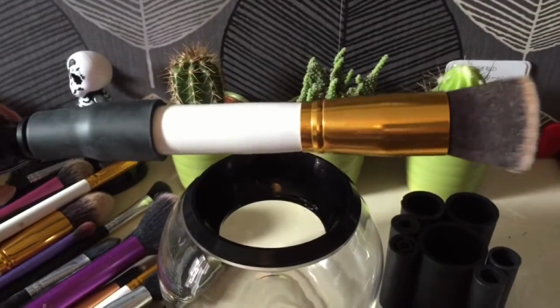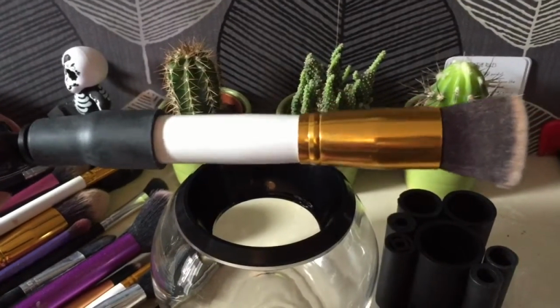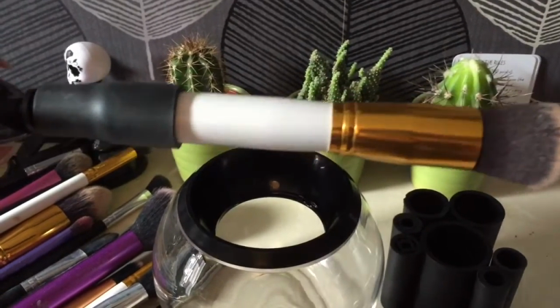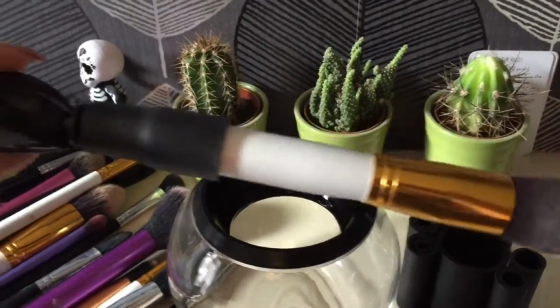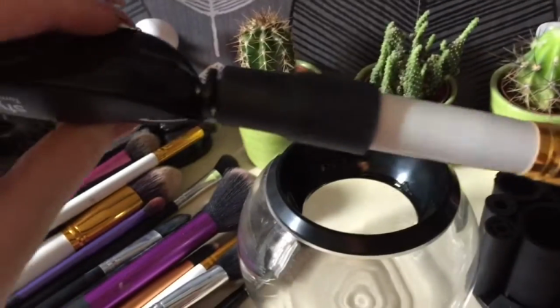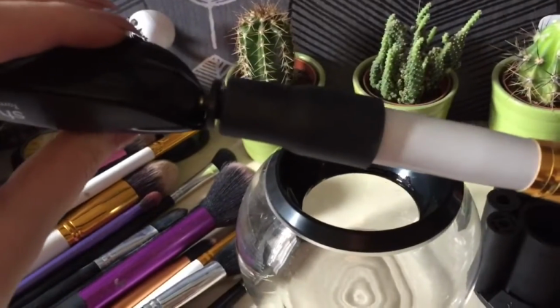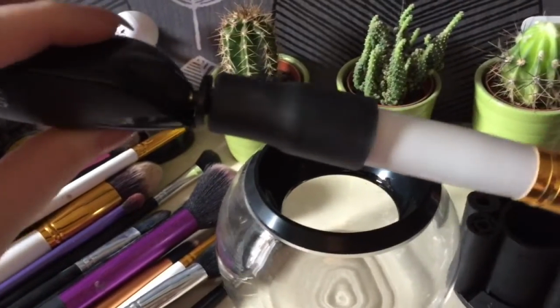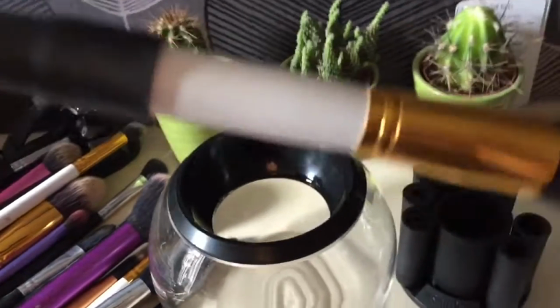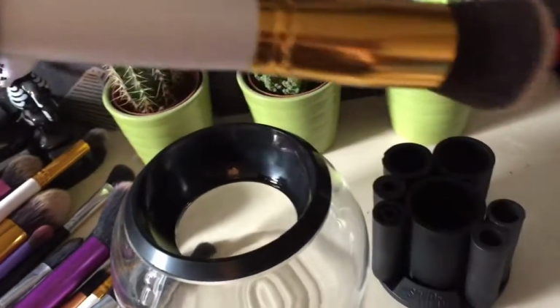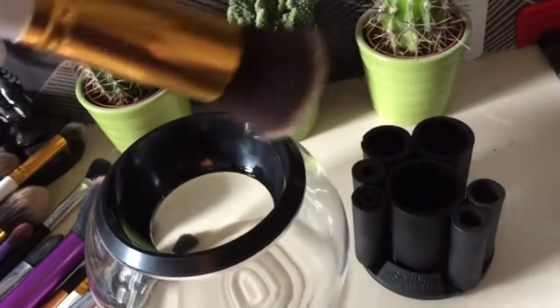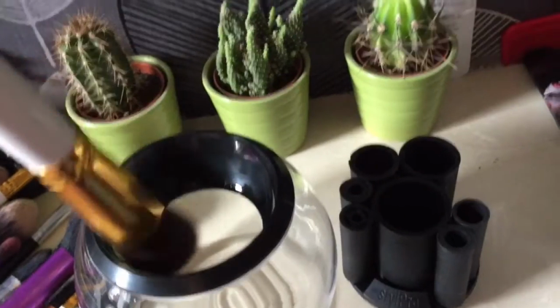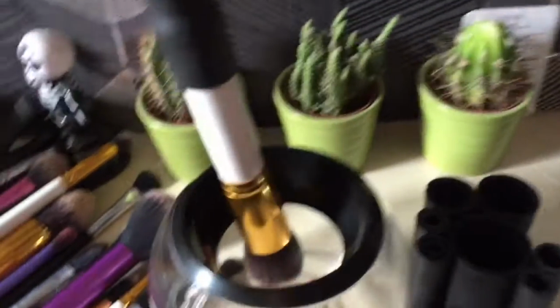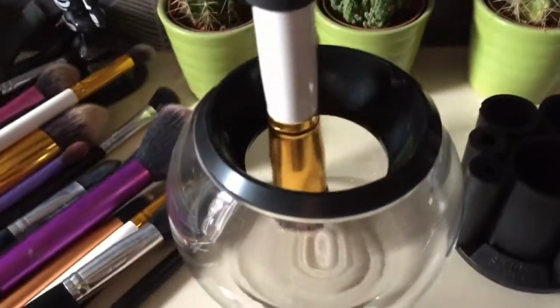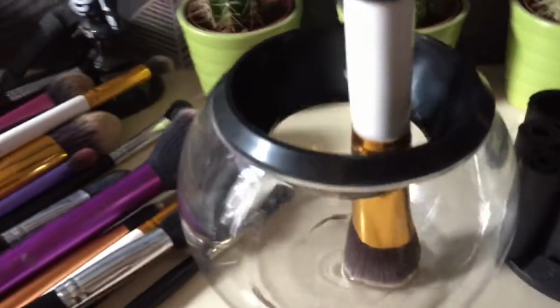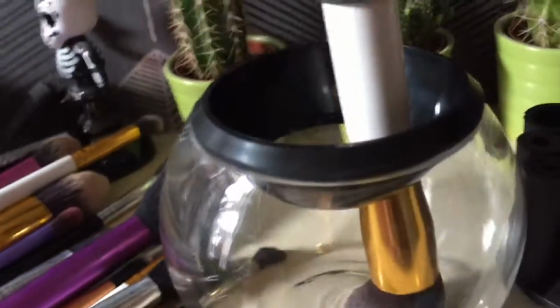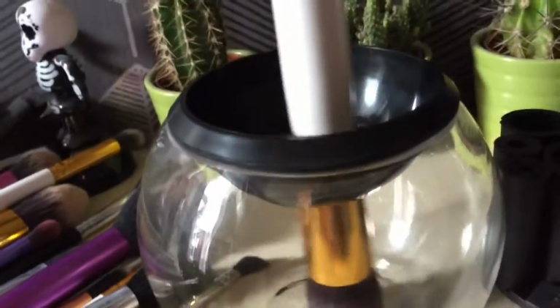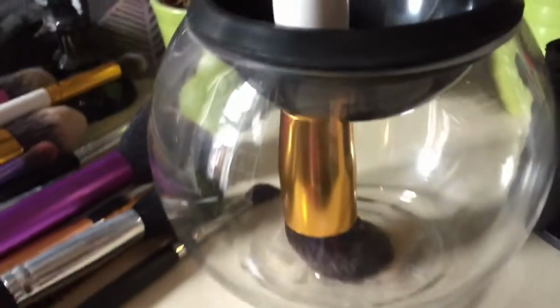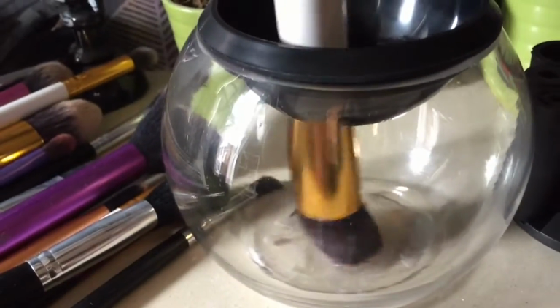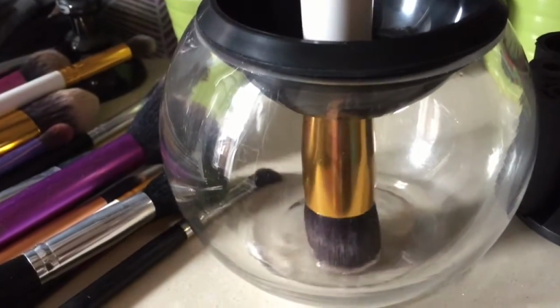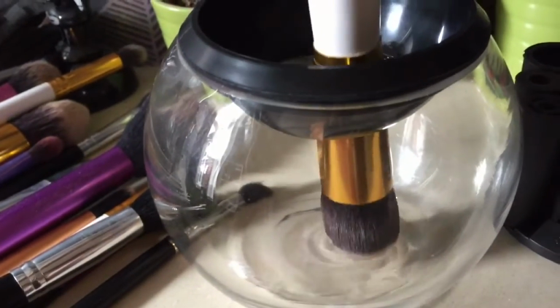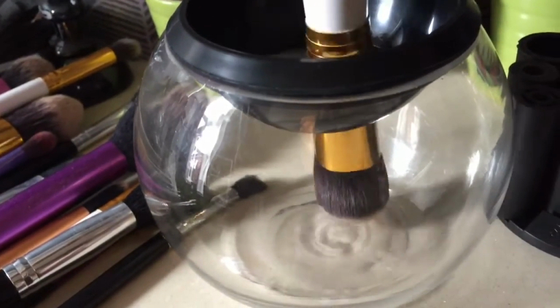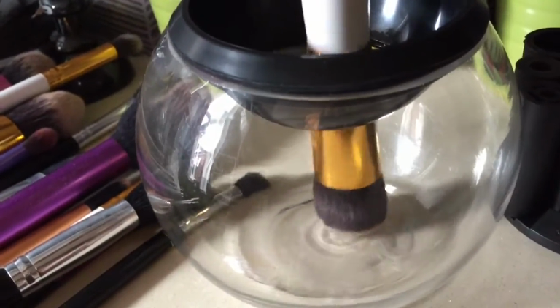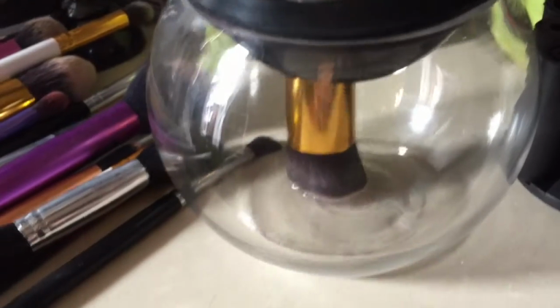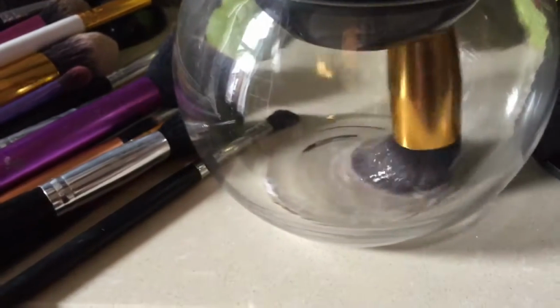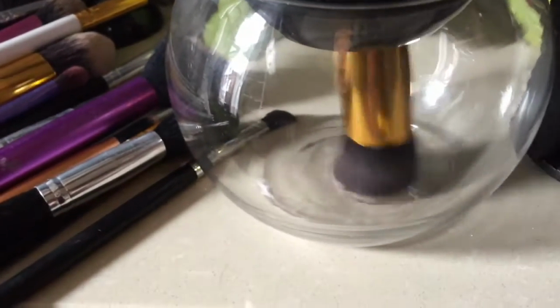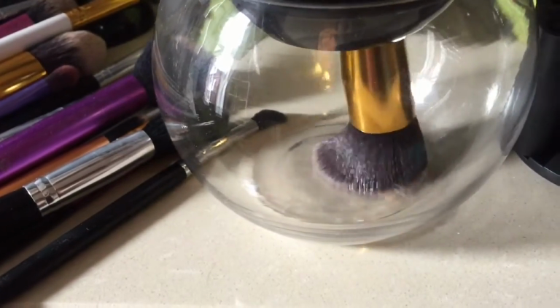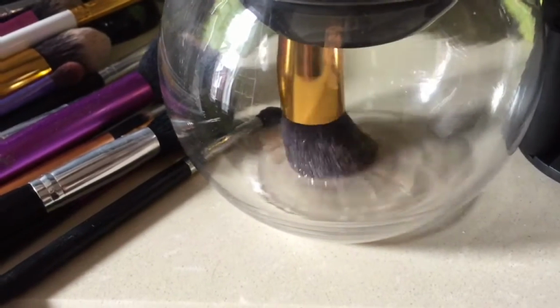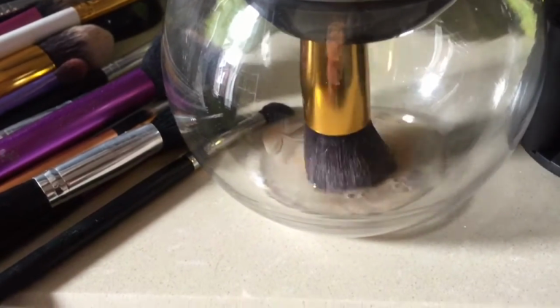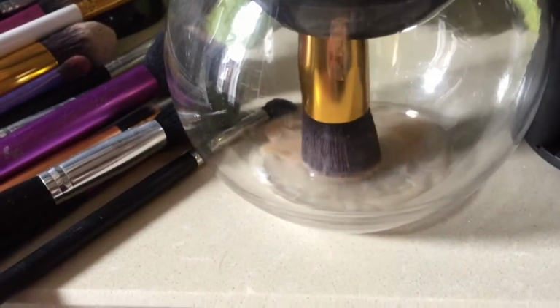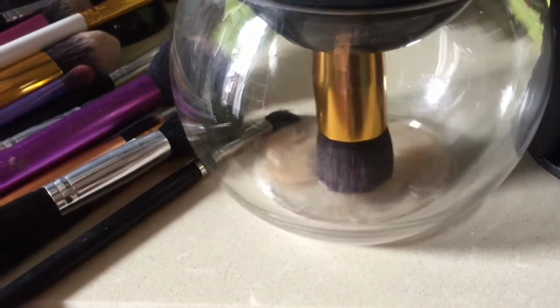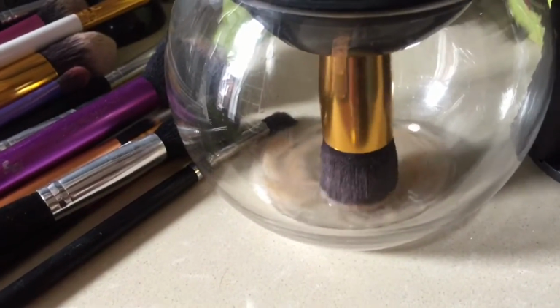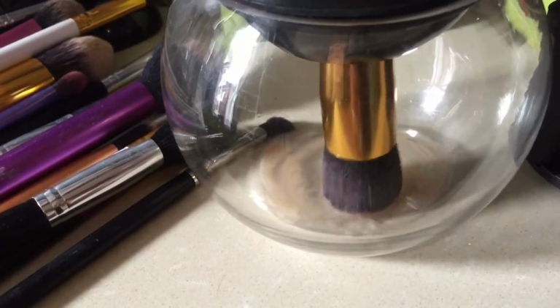Once you have your Style Pro loaded, it'll look like this — the brush is in the holder and the holder is connected to the machine. Then you dunk it into the cleaning solution and dip it about a bit.